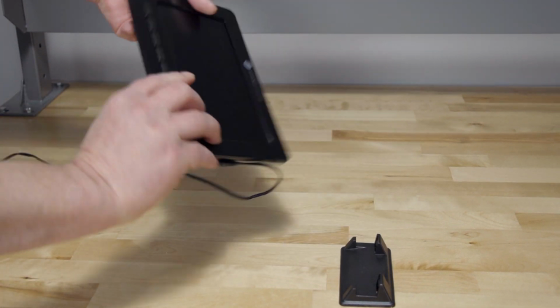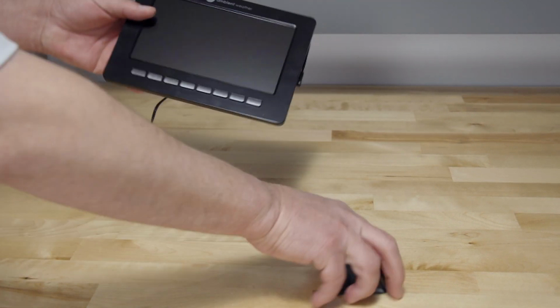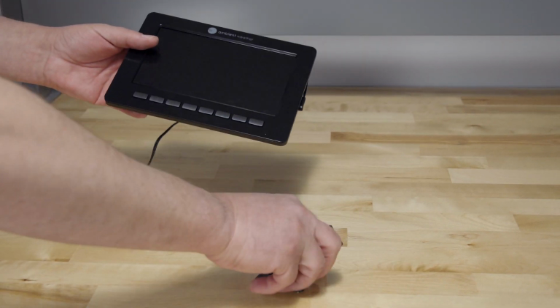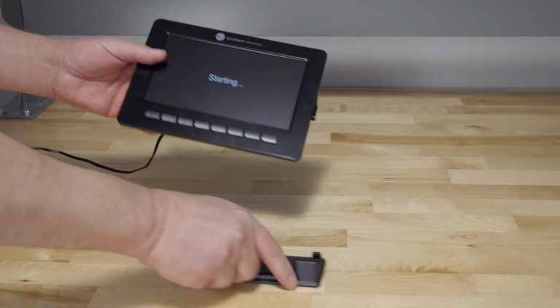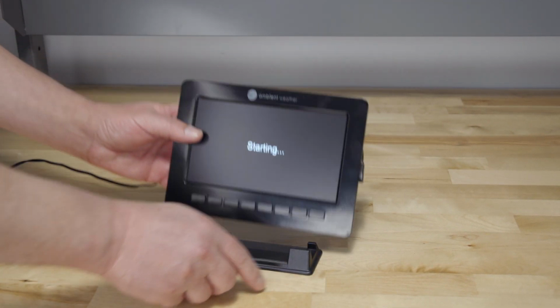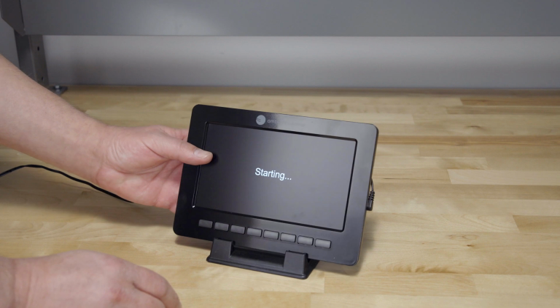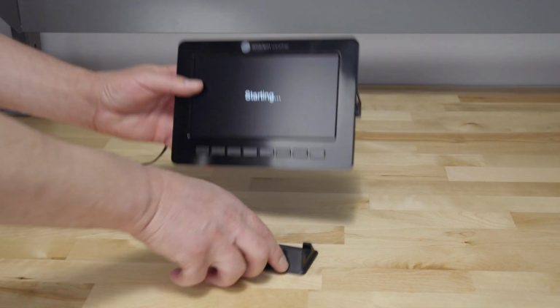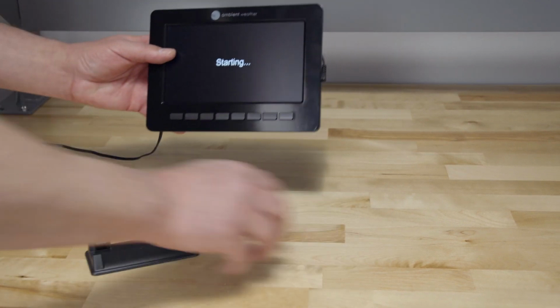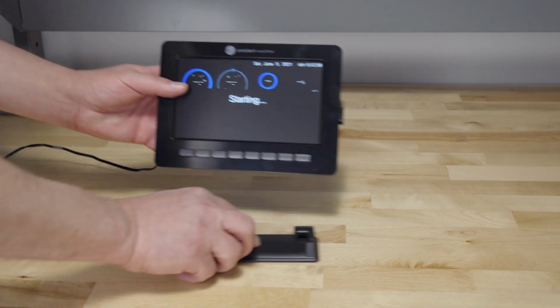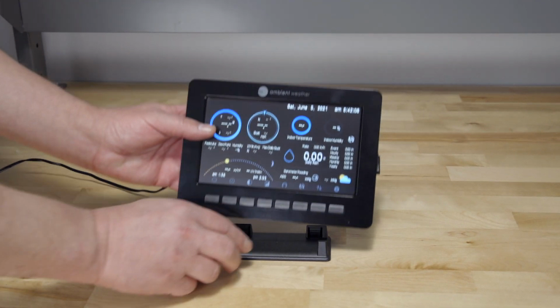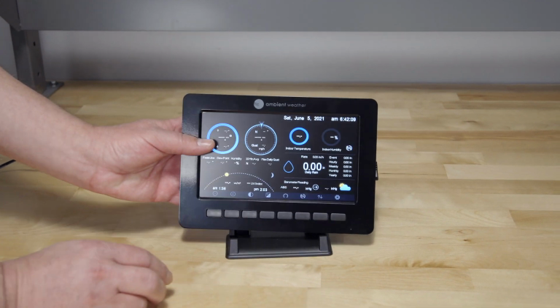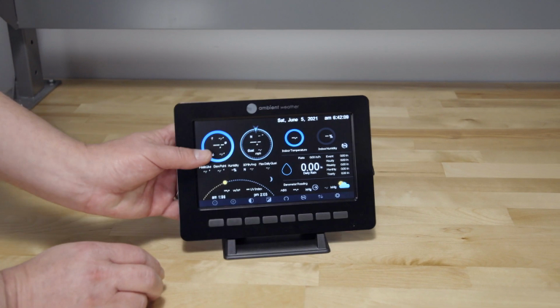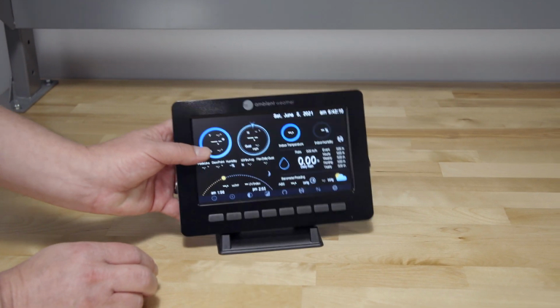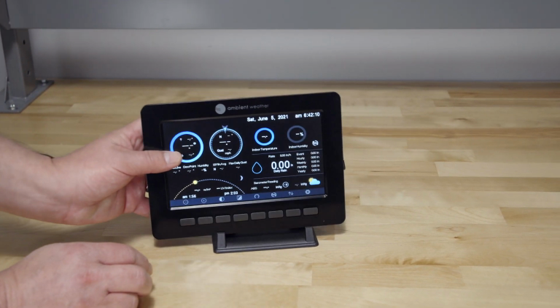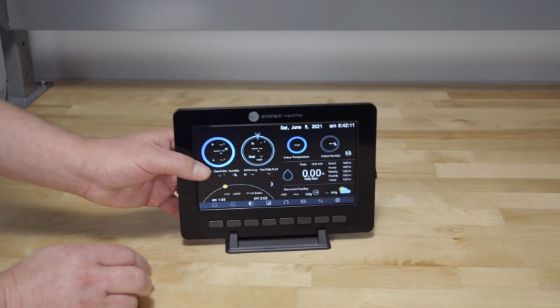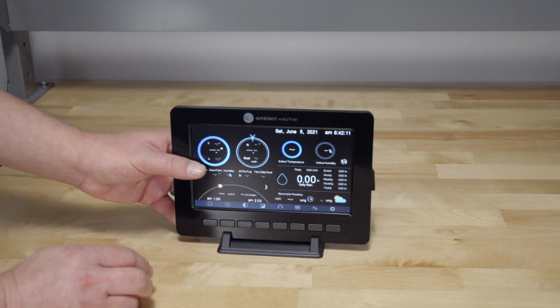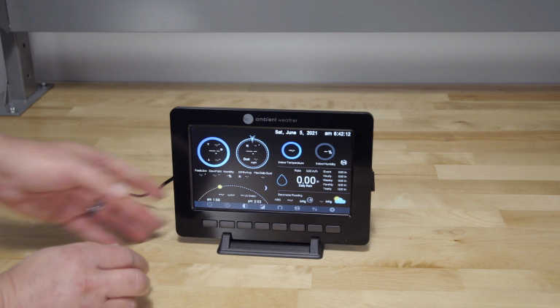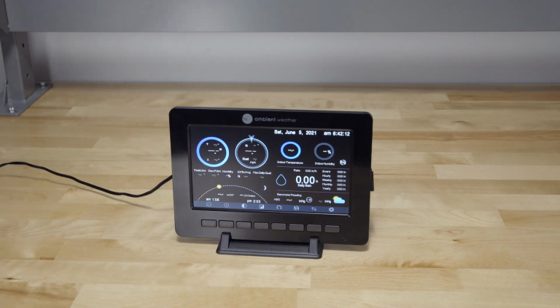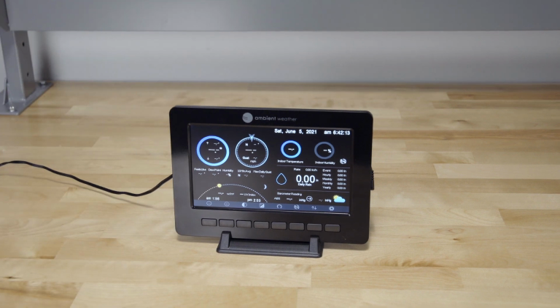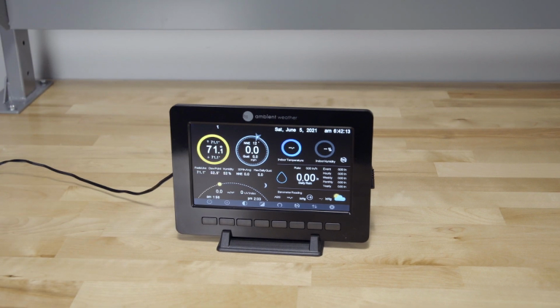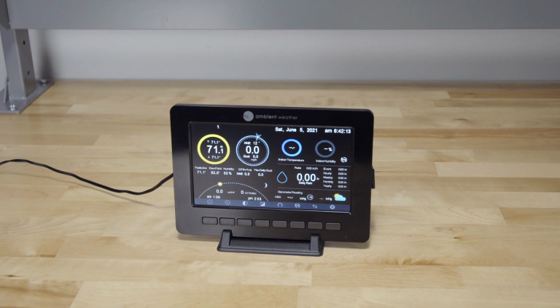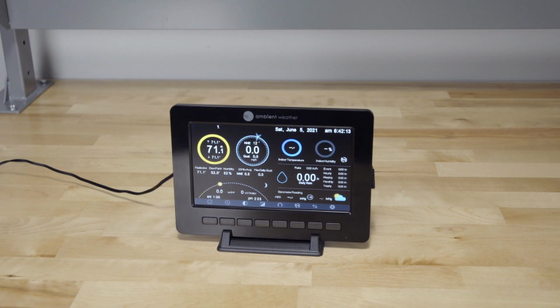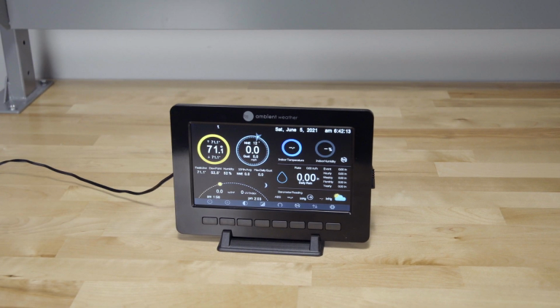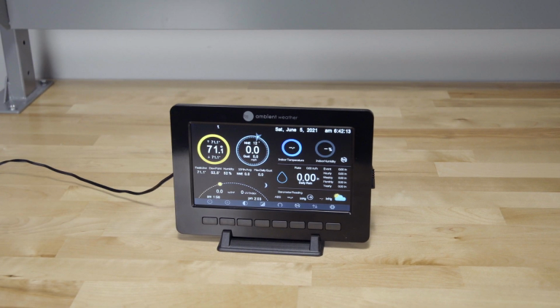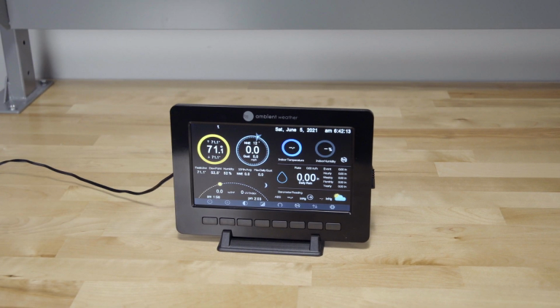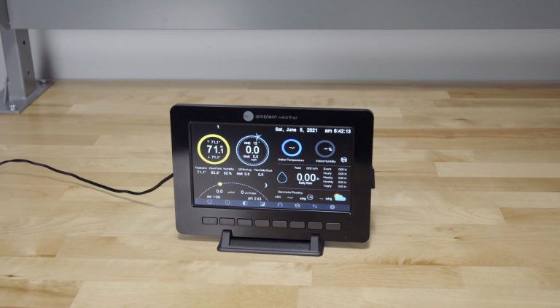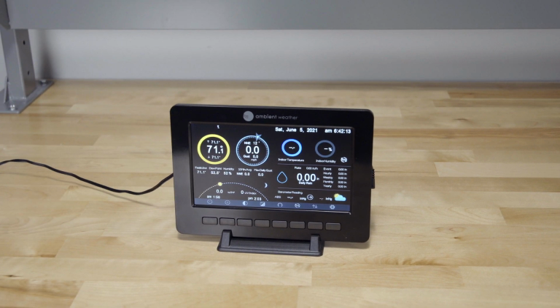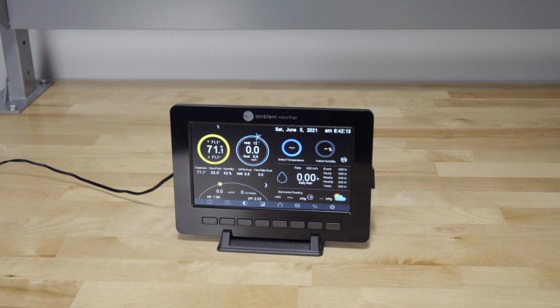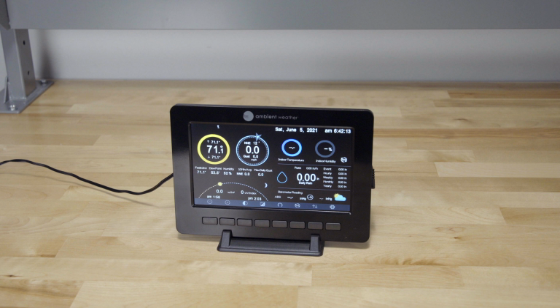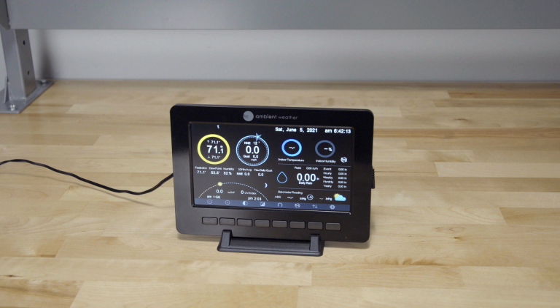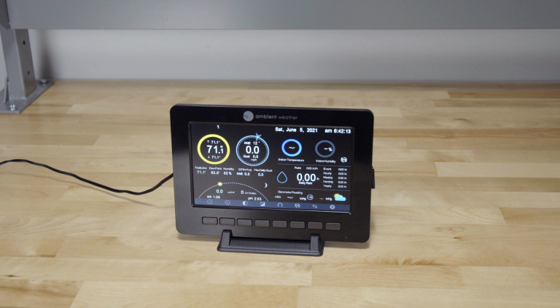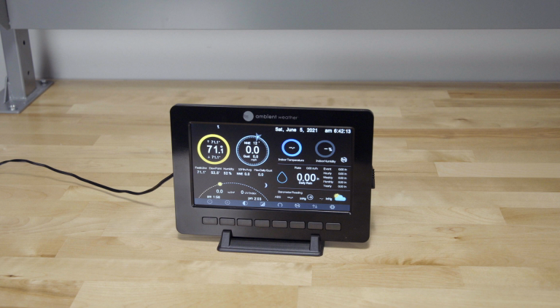The high definition TFT display tablet receives wireless wind speed, direction, rainfall, temperature, humidity, UV and solar radiation from the outdoor sensor array, and barometric pressure, humidity and temperature from the indoor sensor.